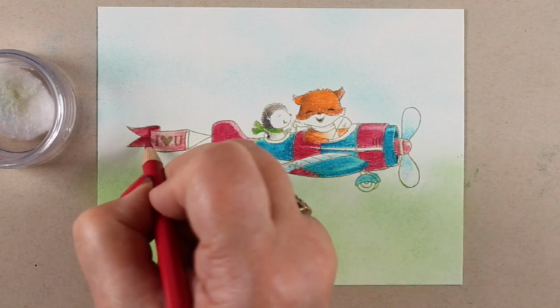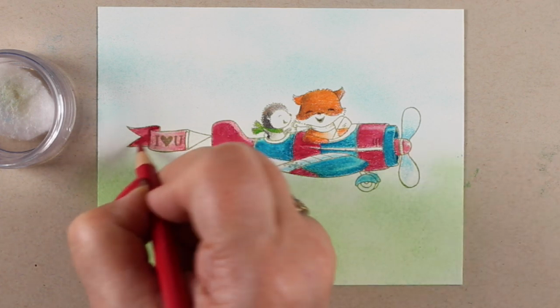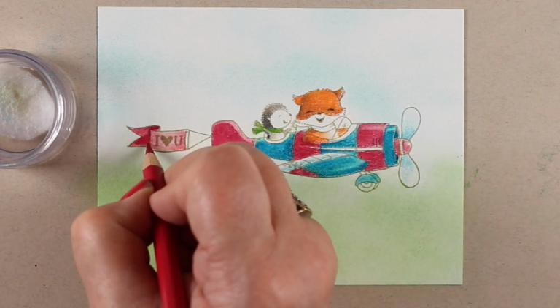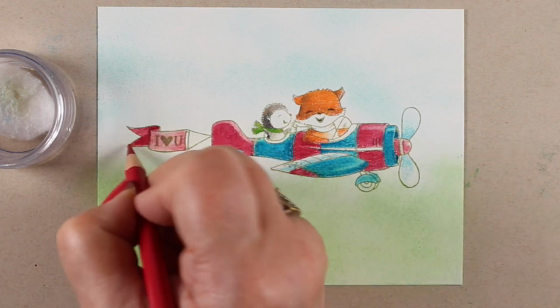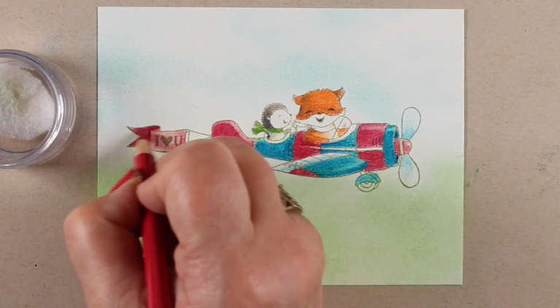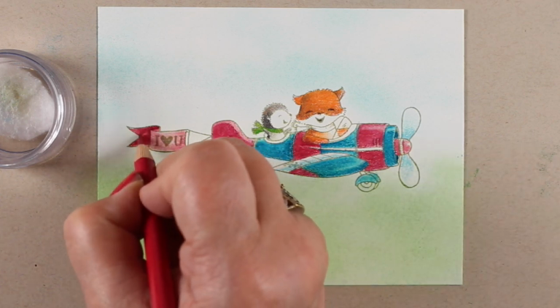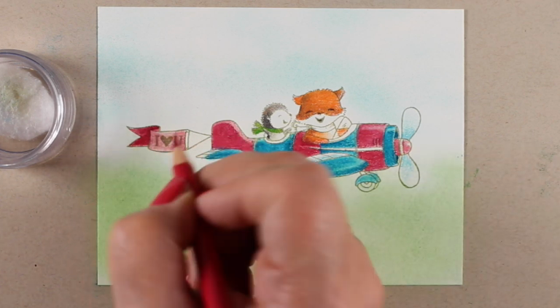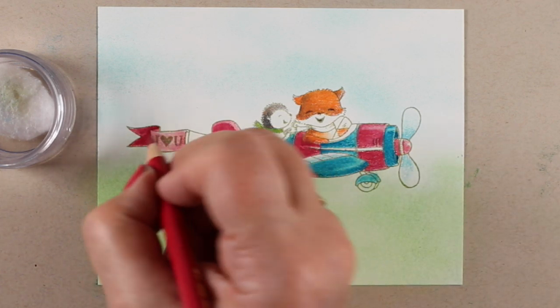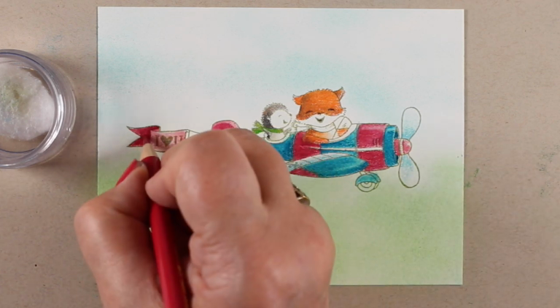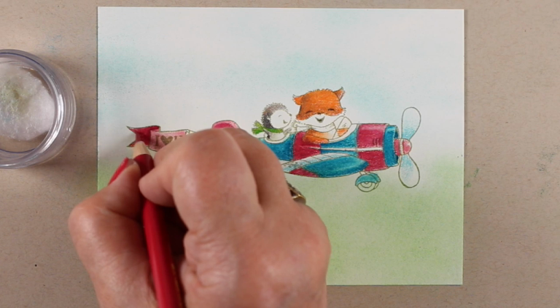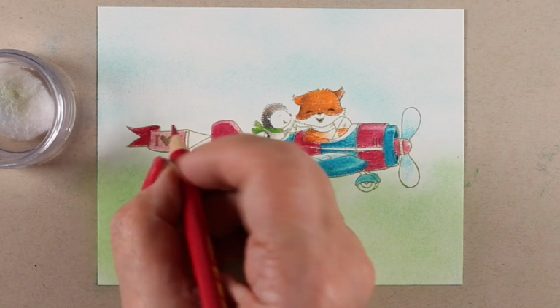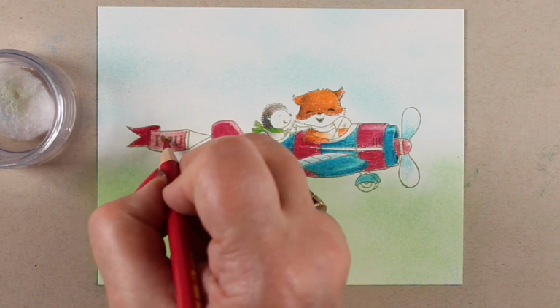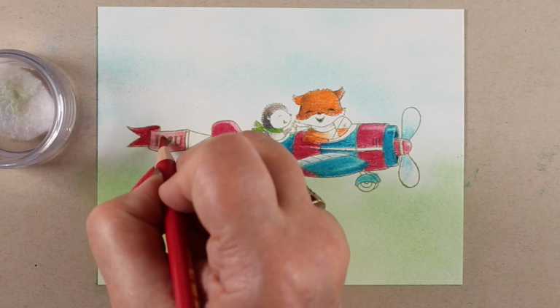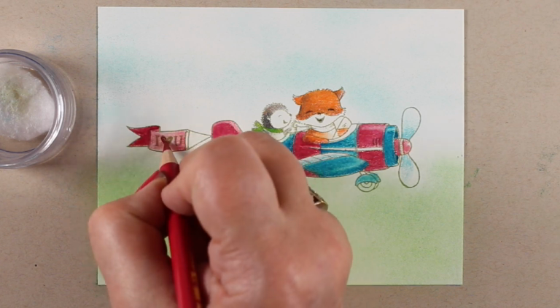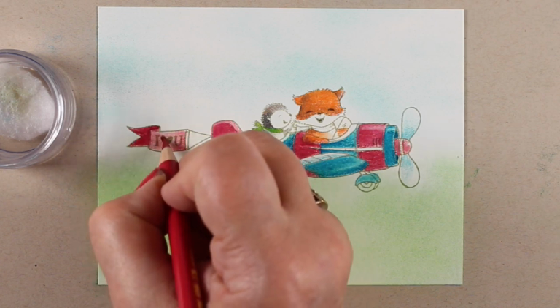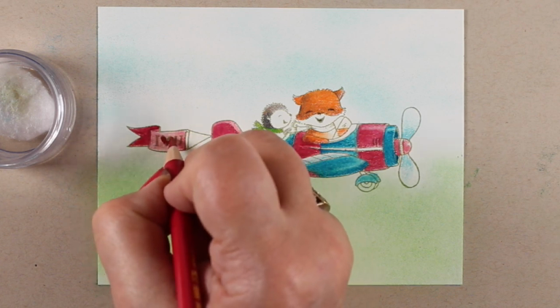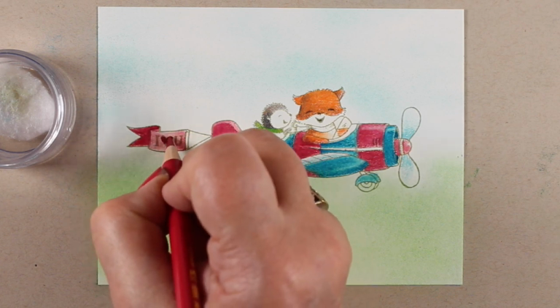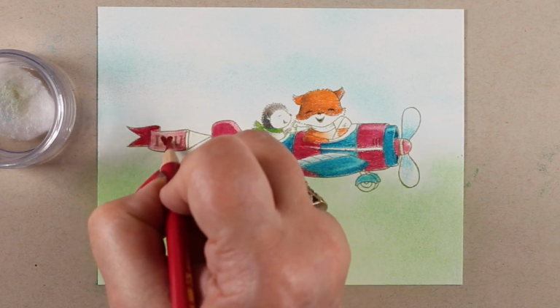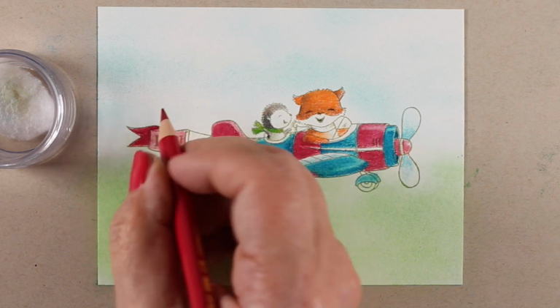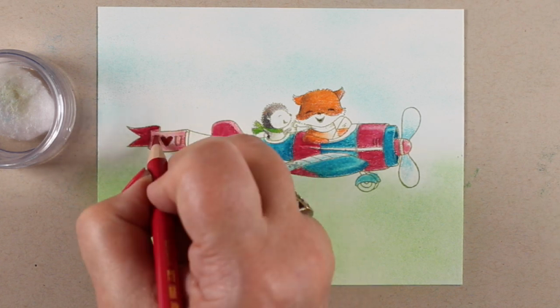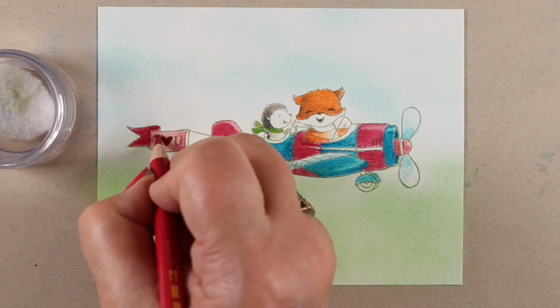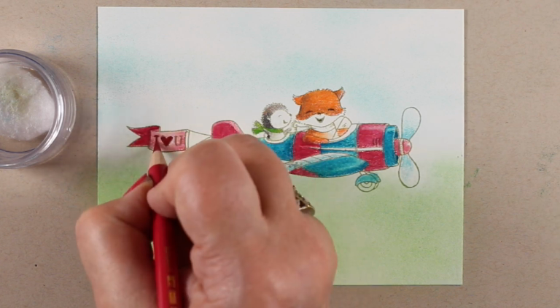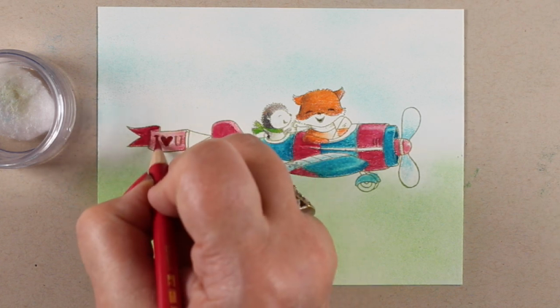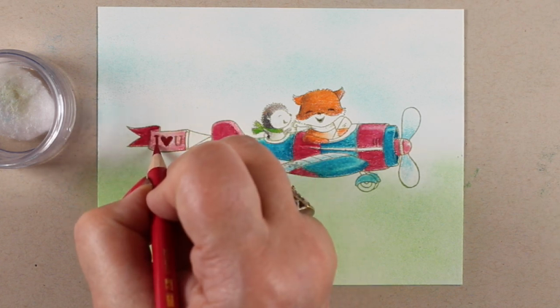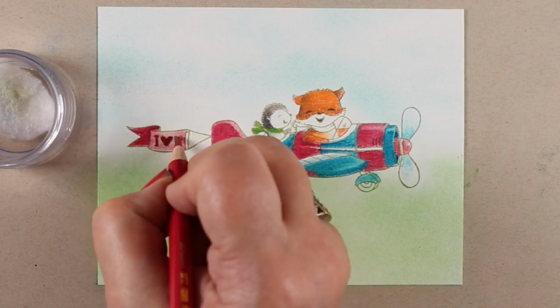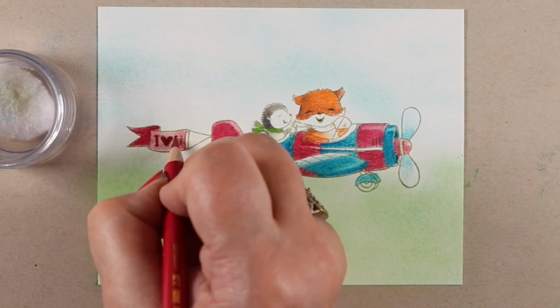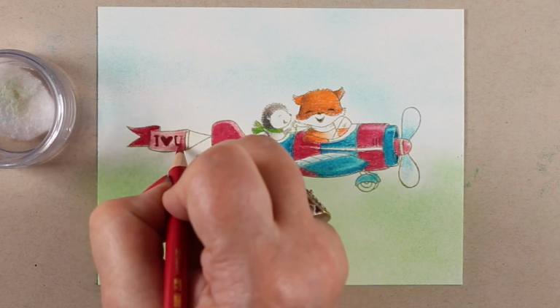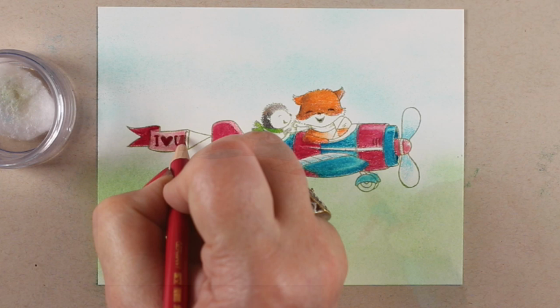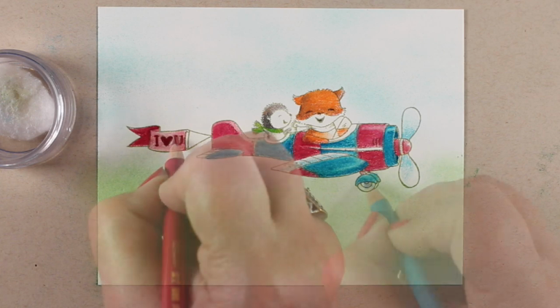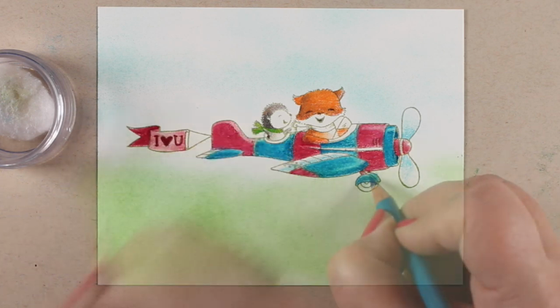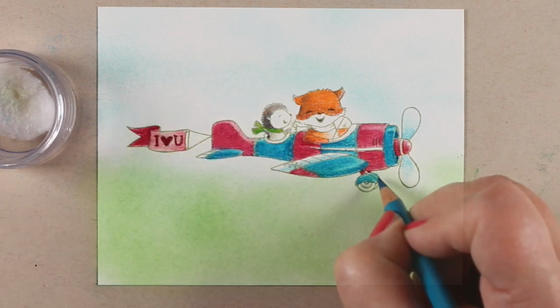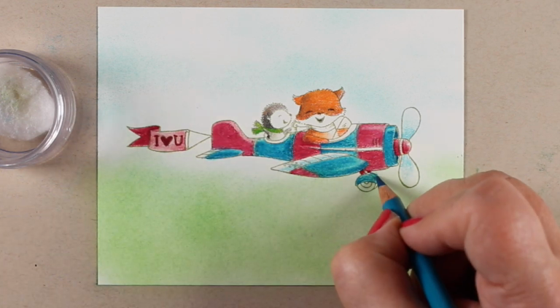I'm just going around the rest of the image doing layers of color — doing the first layer of blending, and then the second layer is just much richer.